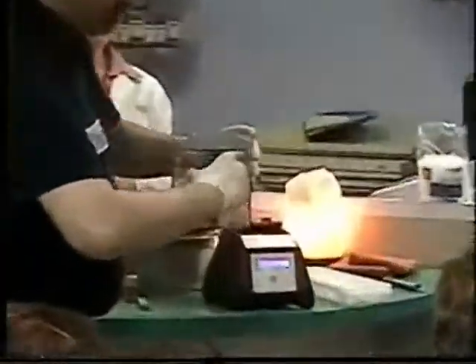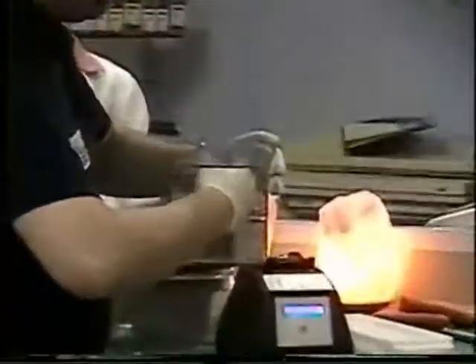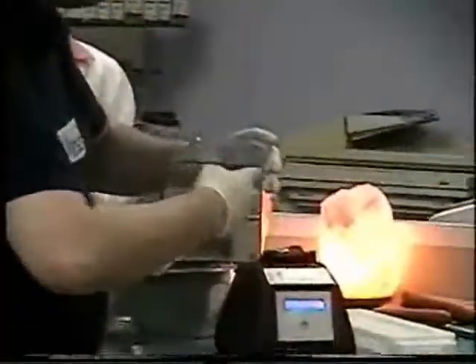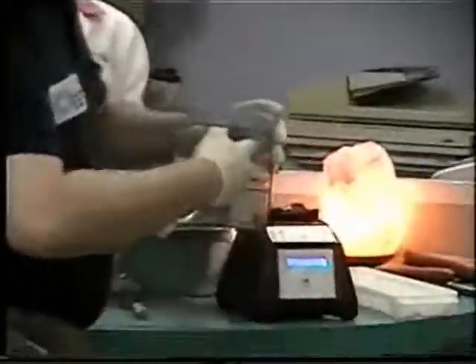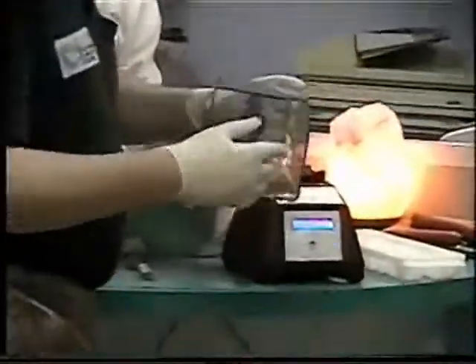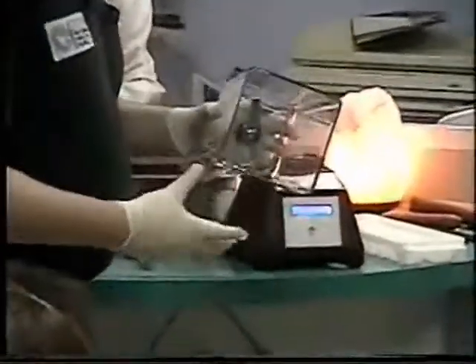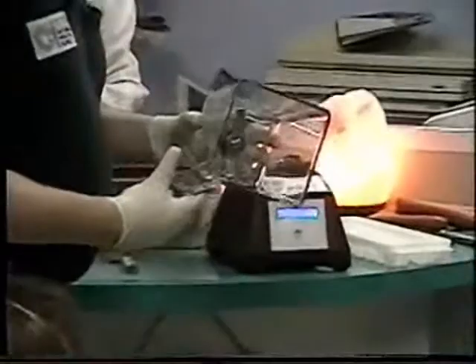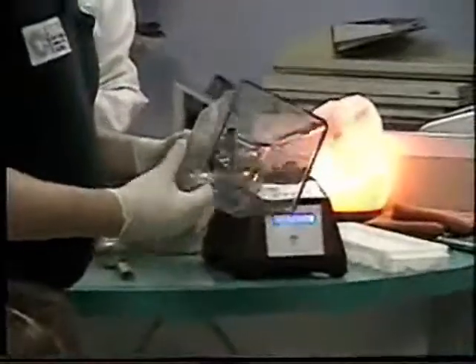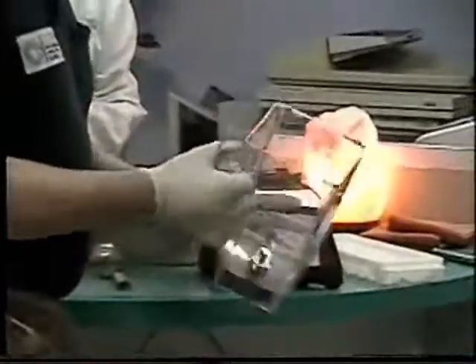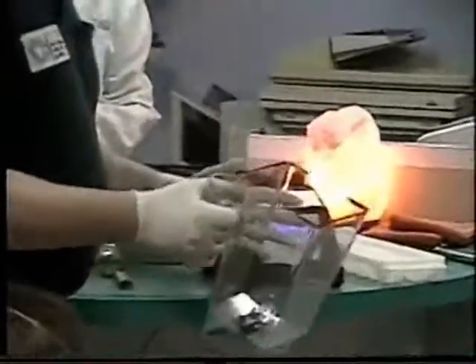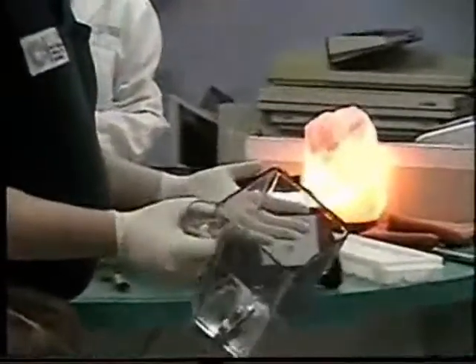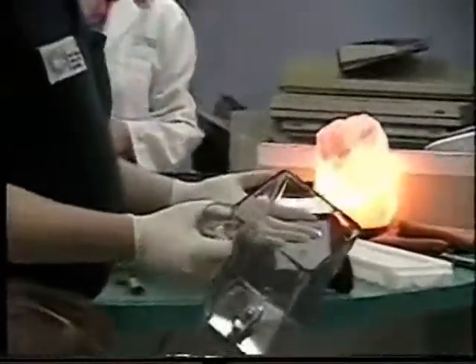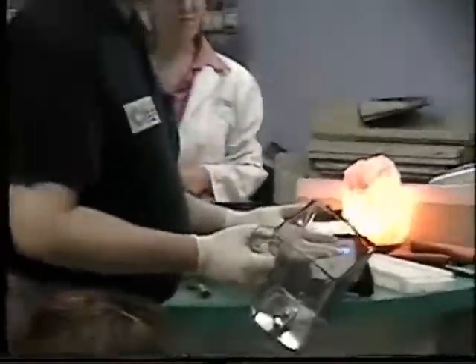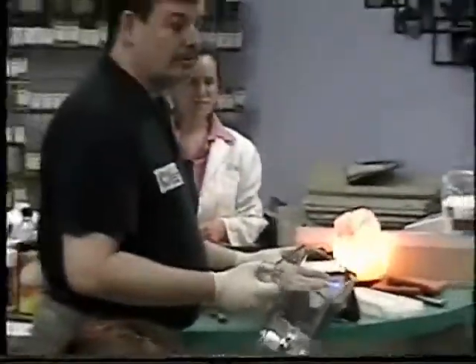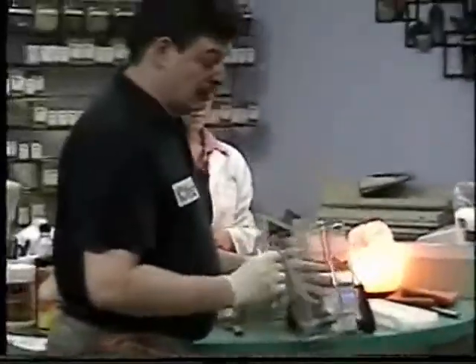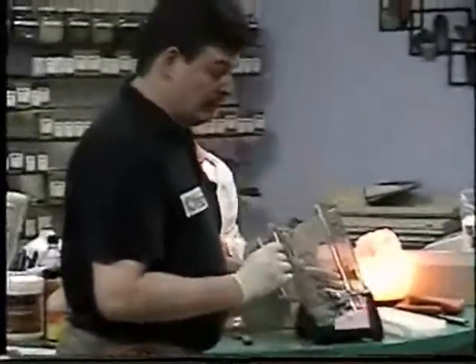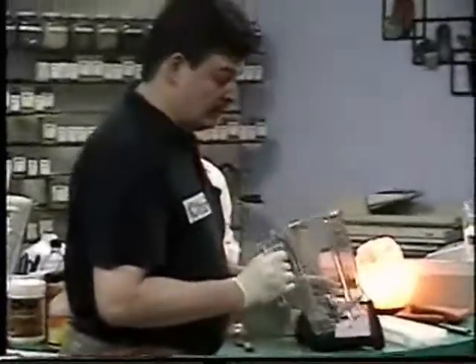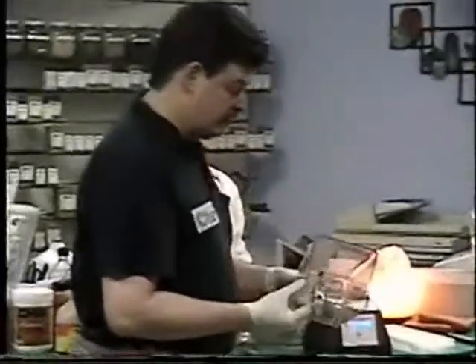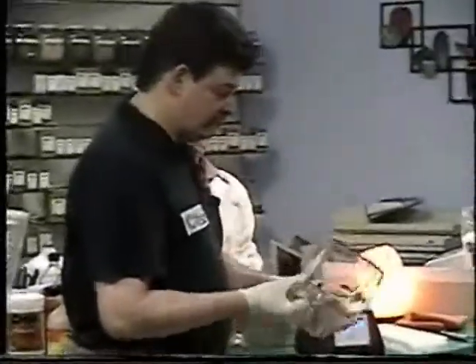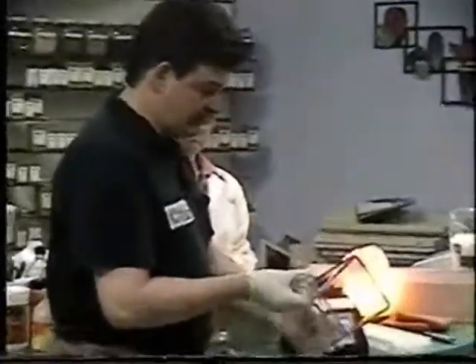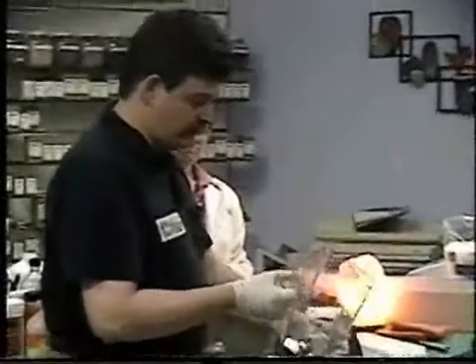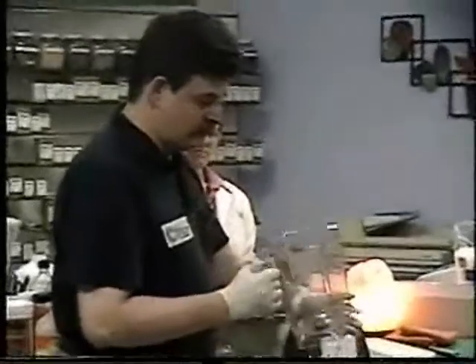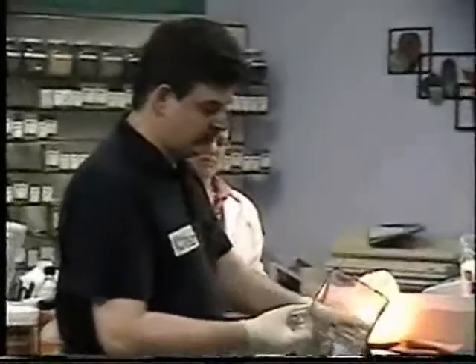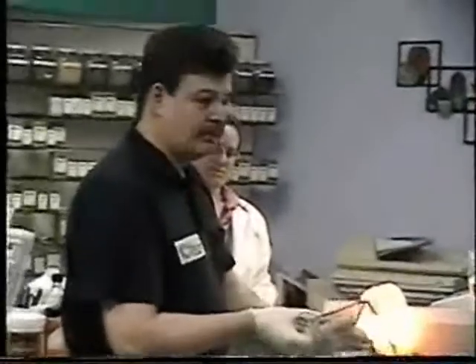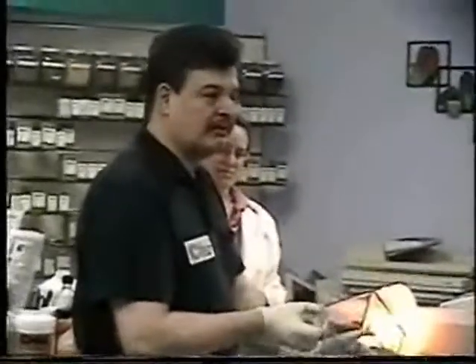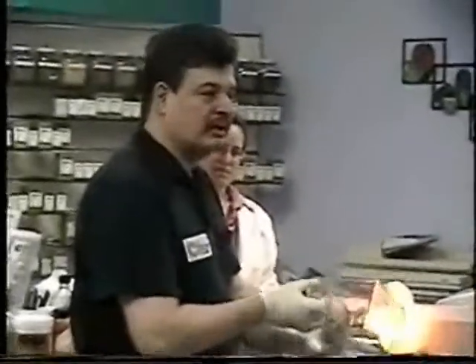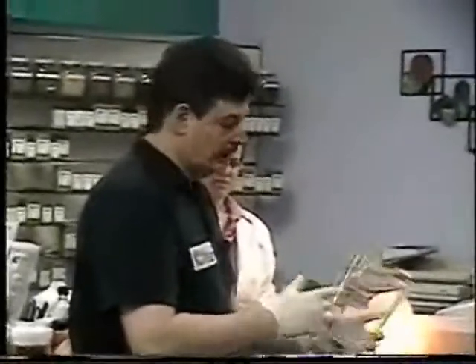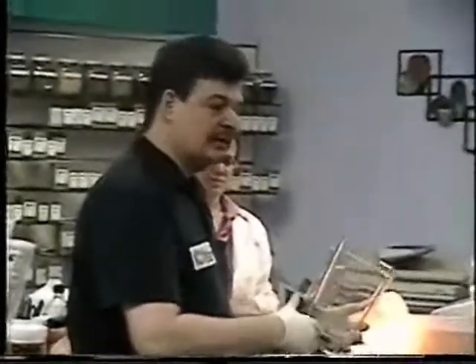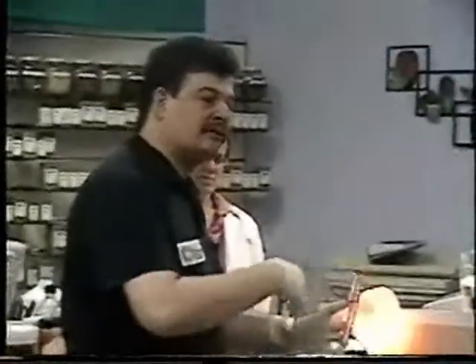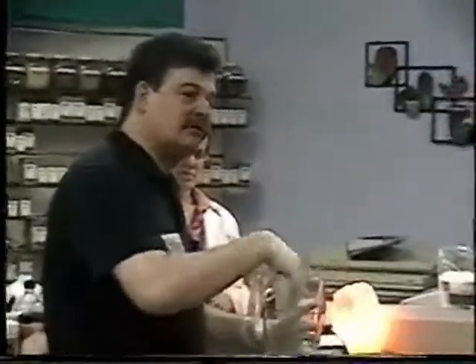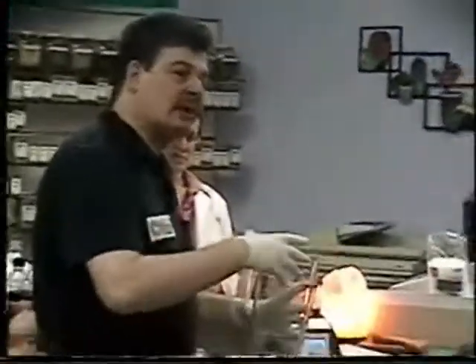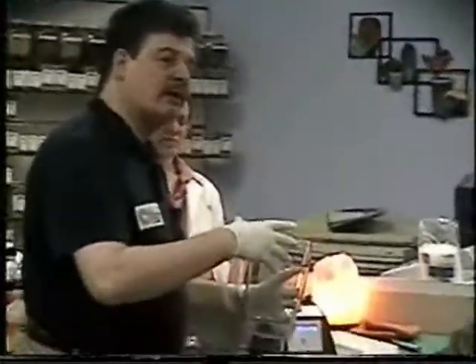You can just stick your hand in it, it's so easy to clean. You just run water in it, you don't even have to scrub. What's interesting about this 4-inch blade is nobody else has it, and there's less oxidation going on.